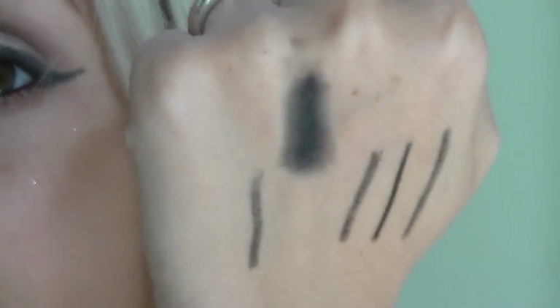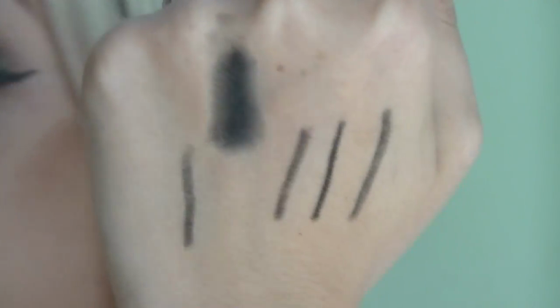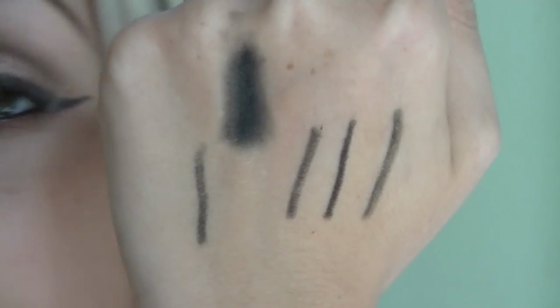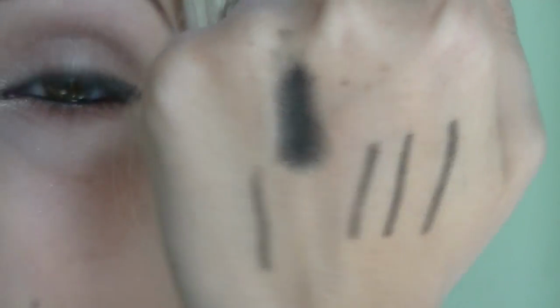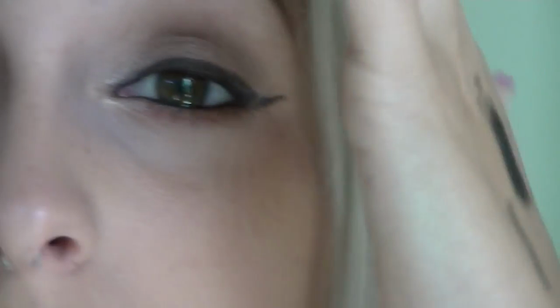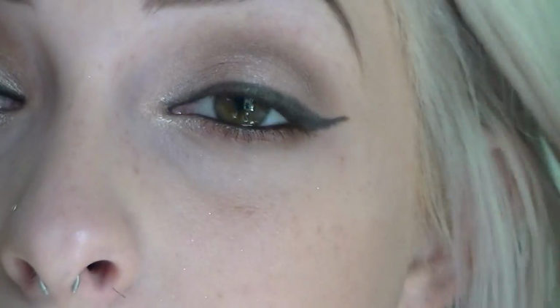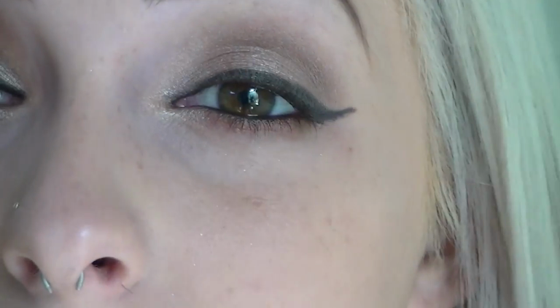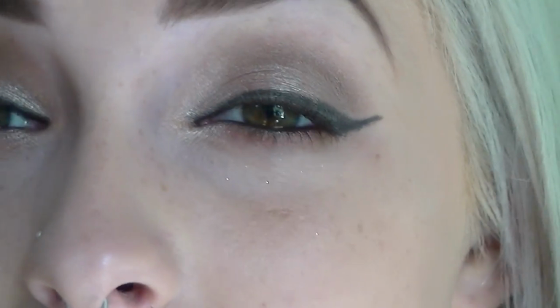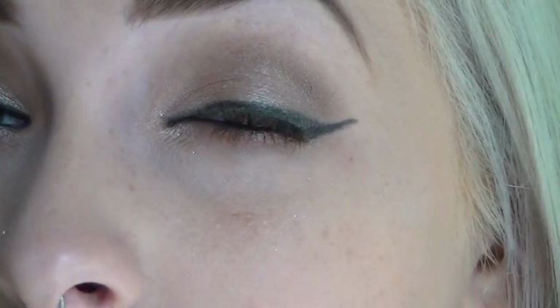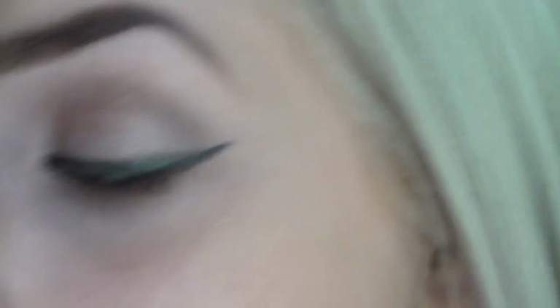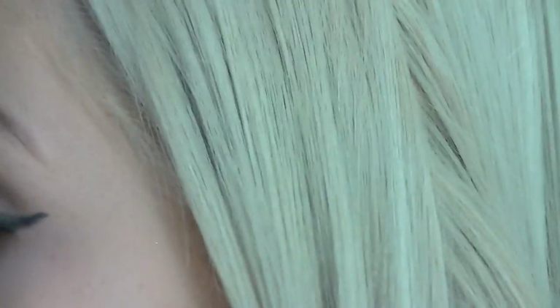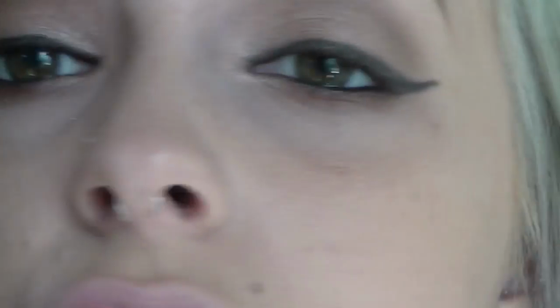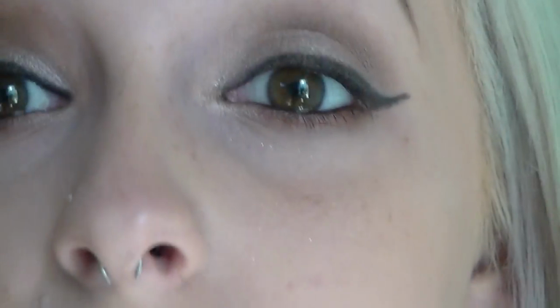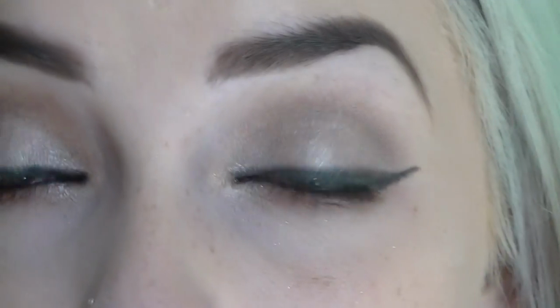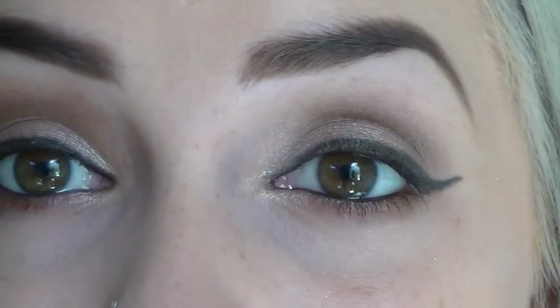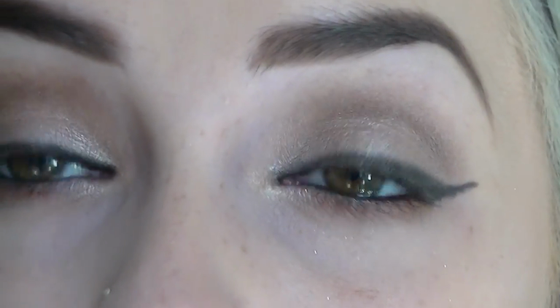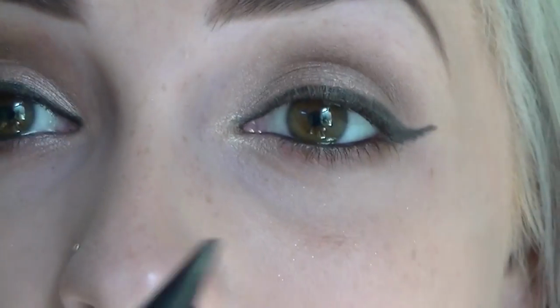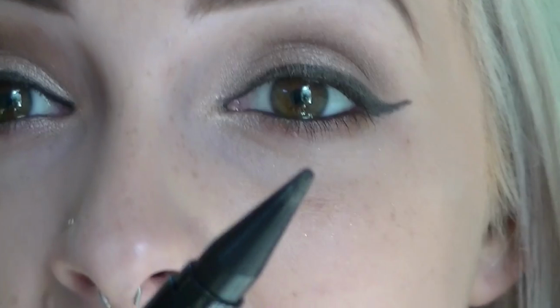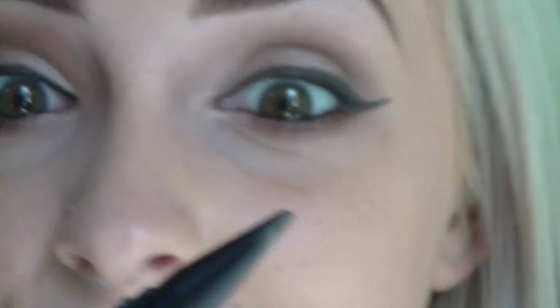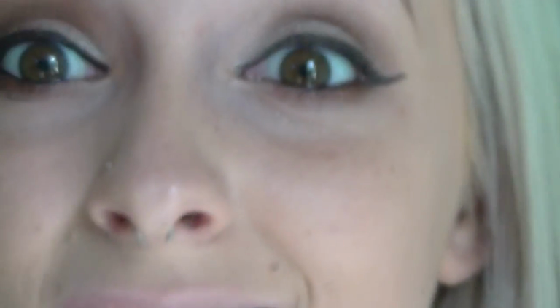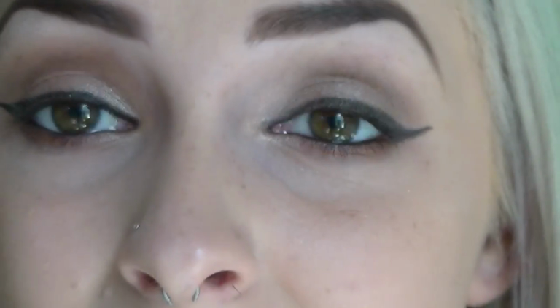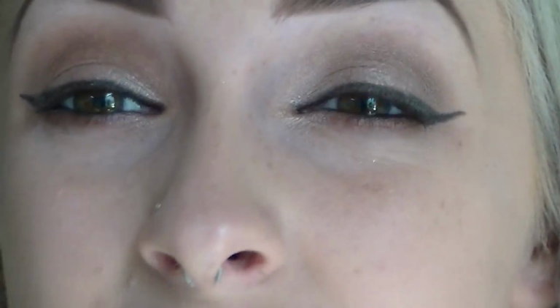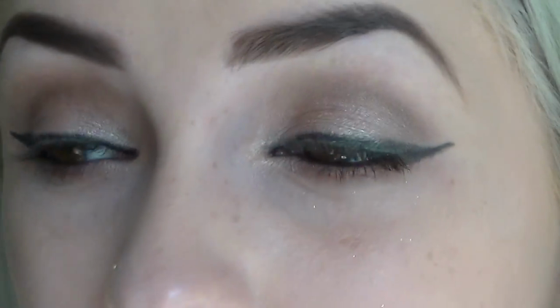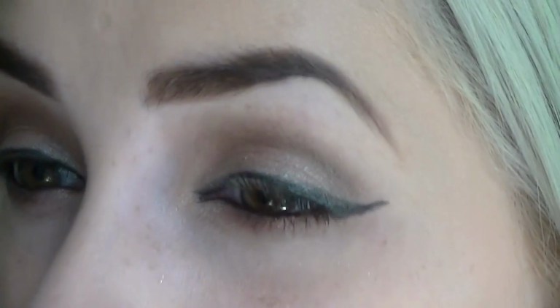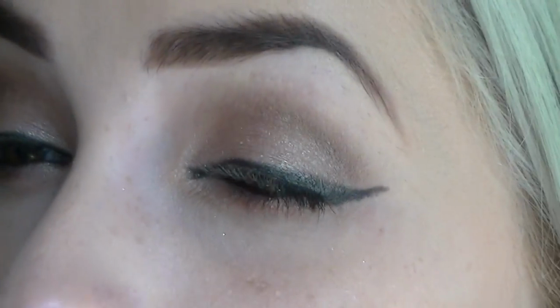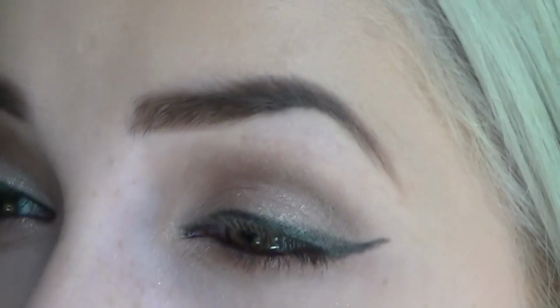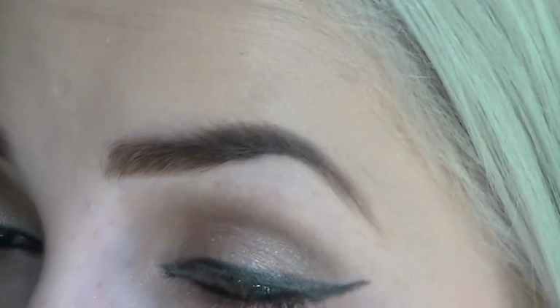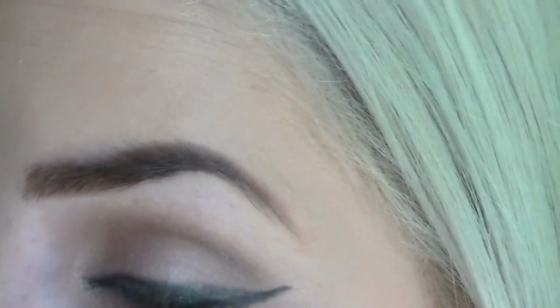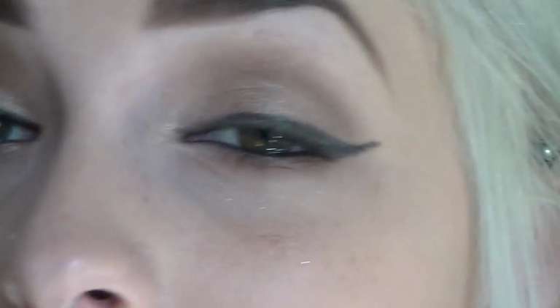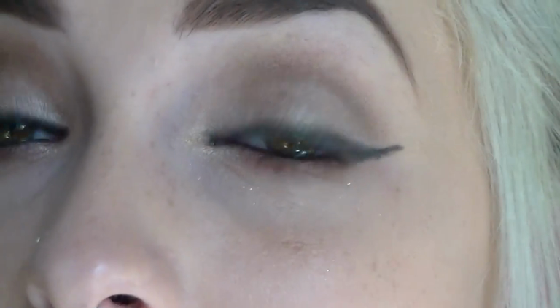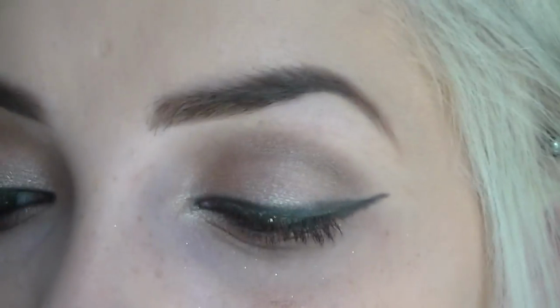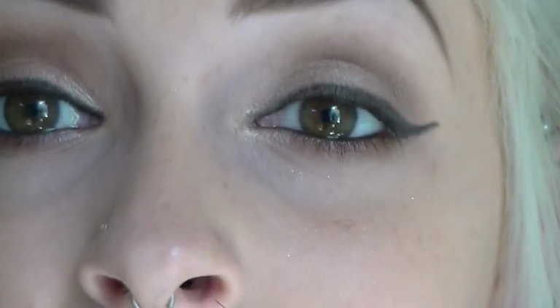So there are tons of different ways you could manipulate this. You could do a cat eye, or you could just do simple liner. I'm in love — I actually love it. I just wish that it would be a little darker. Other than that, I really like it.